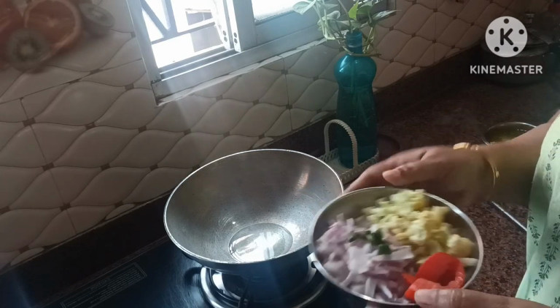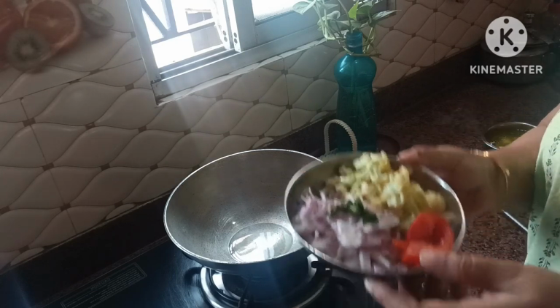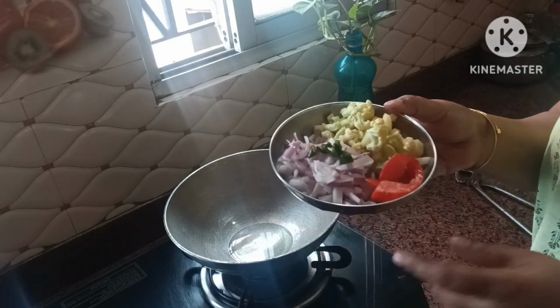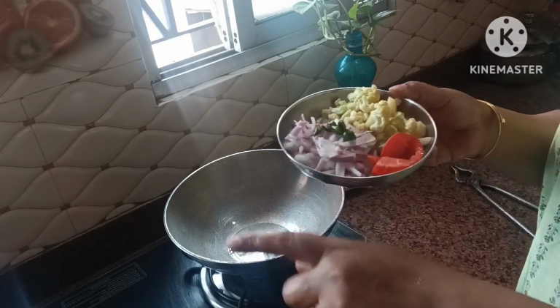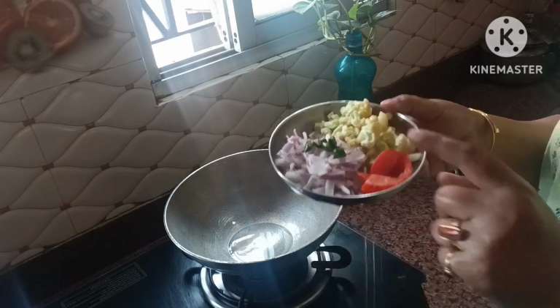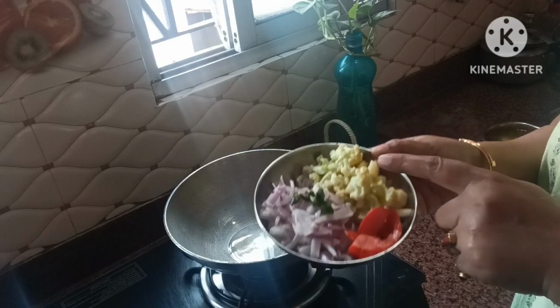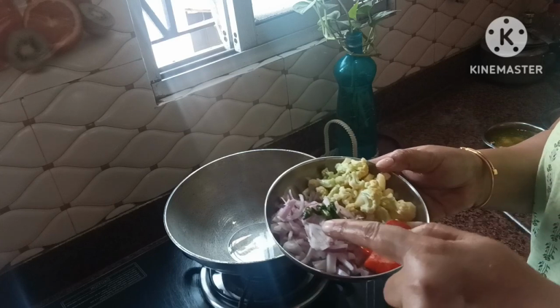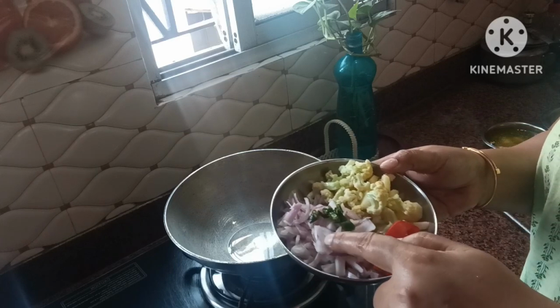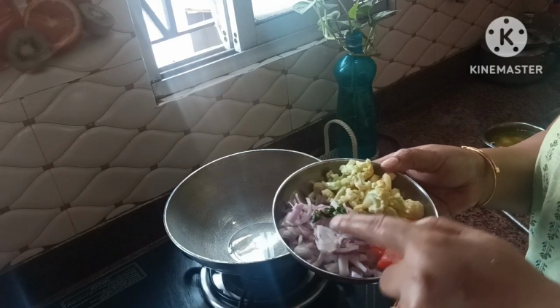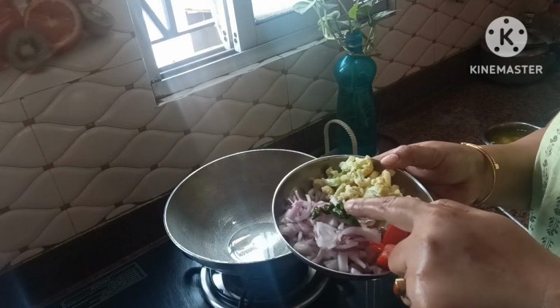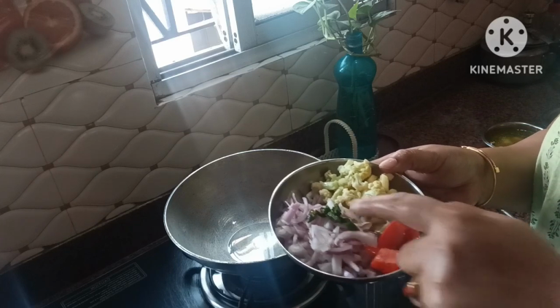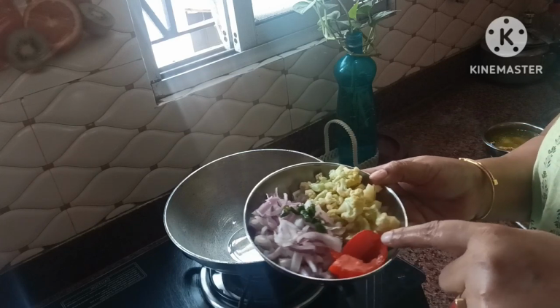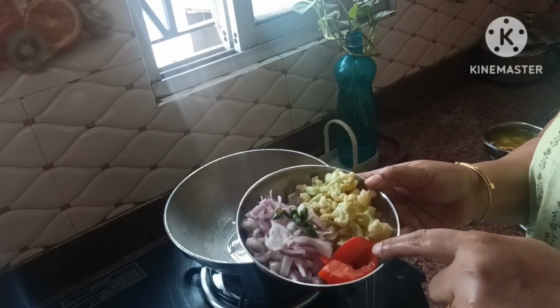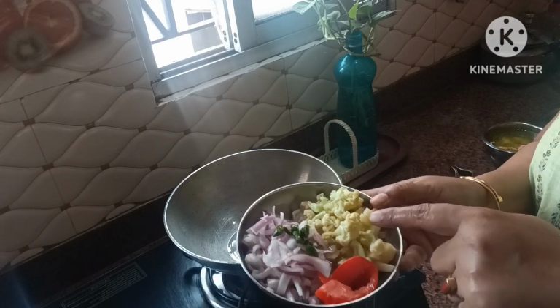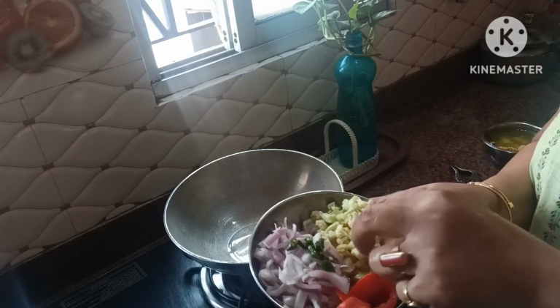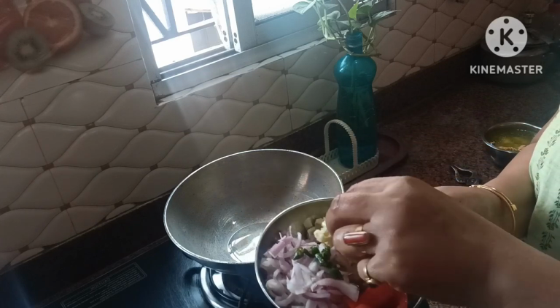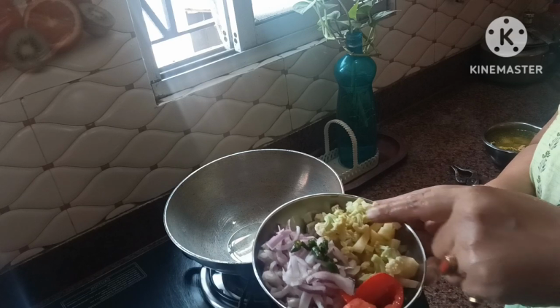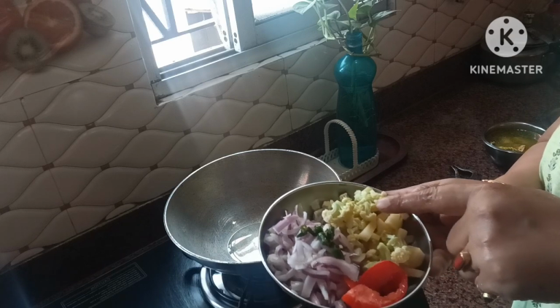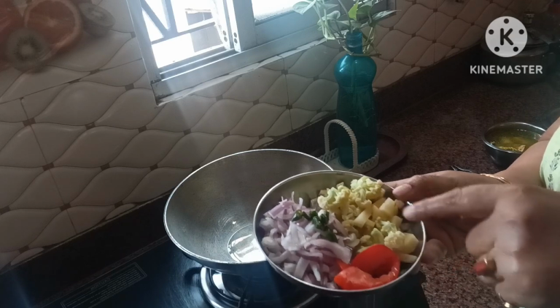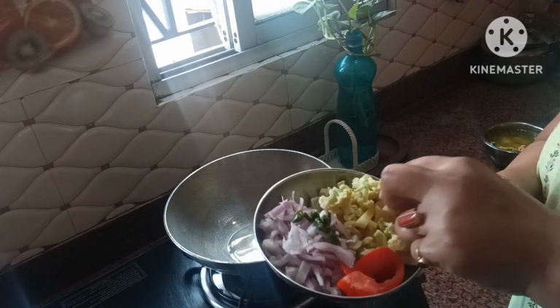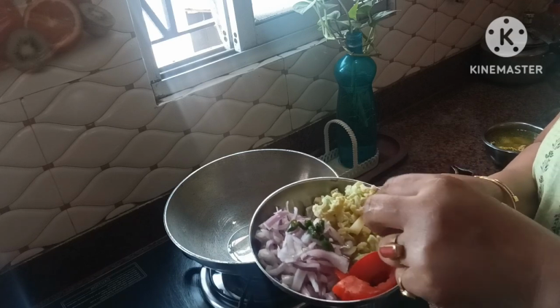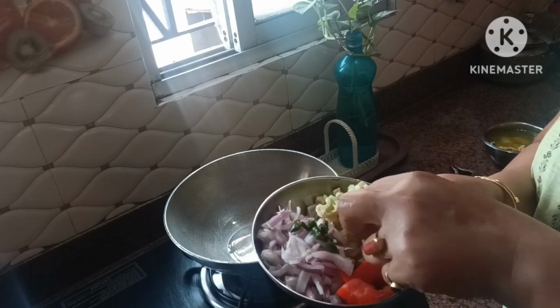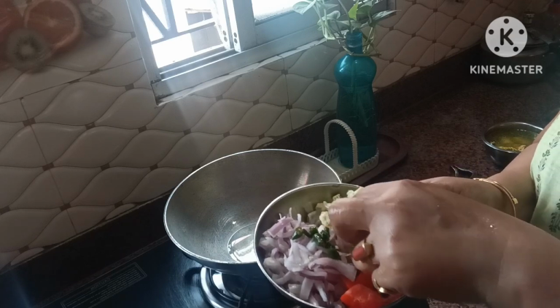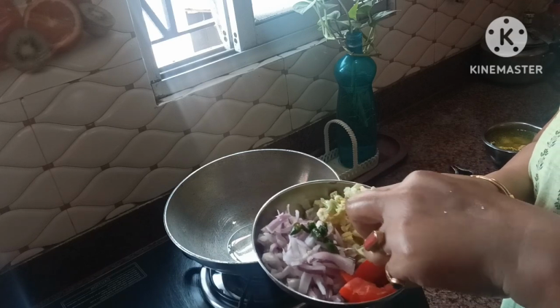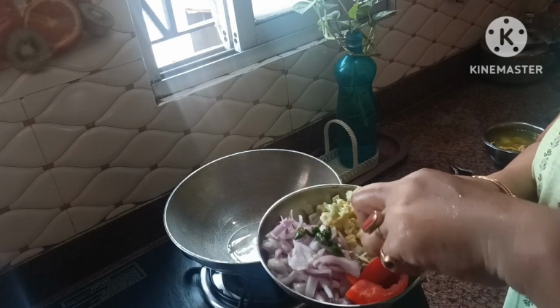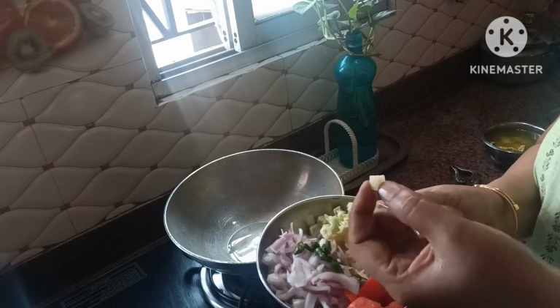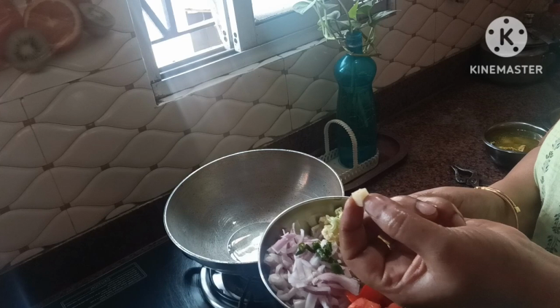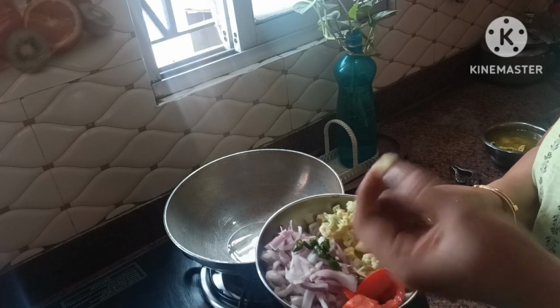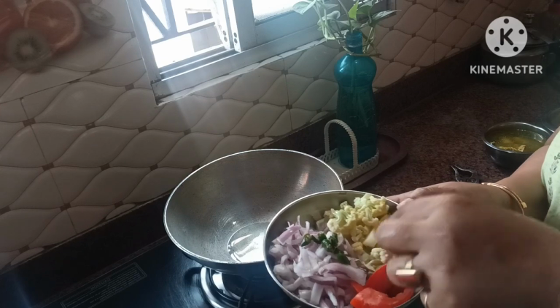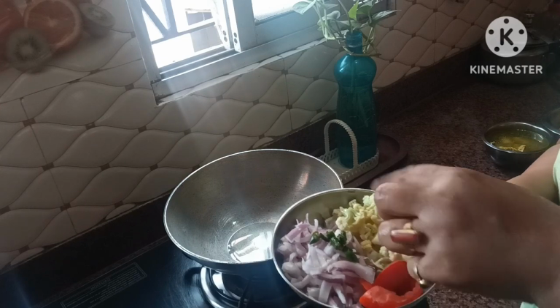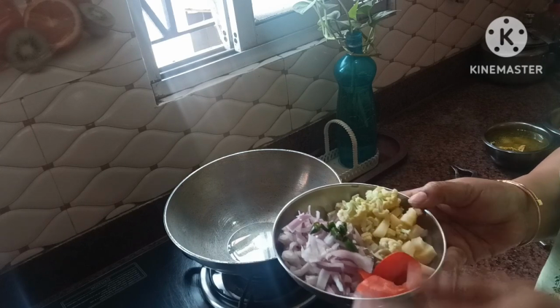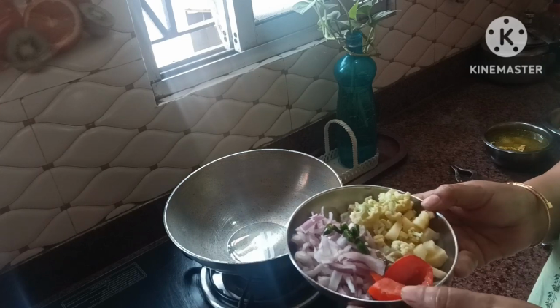We have to cook the egg in the pan. It's a free egg. It's a tomato. And we have to cook a little bit with egg and a little bit of egg. It's all eggplants.